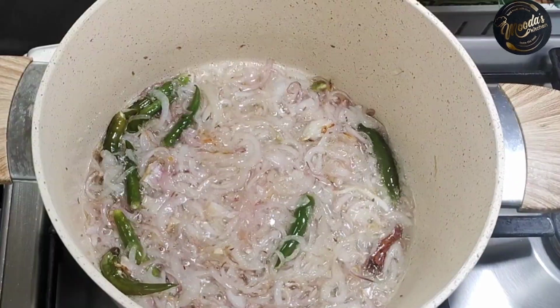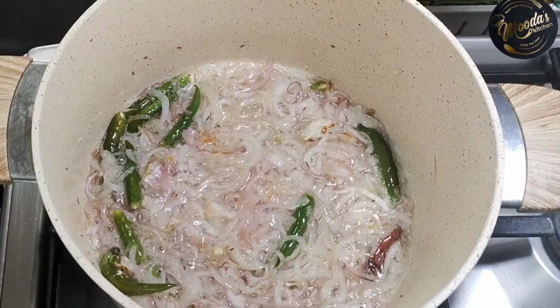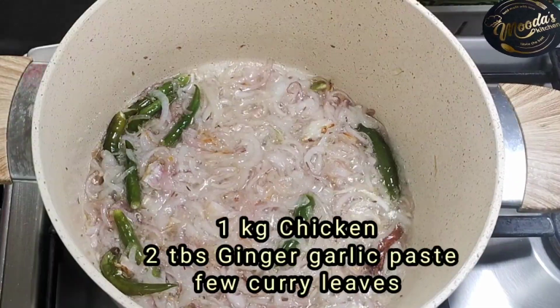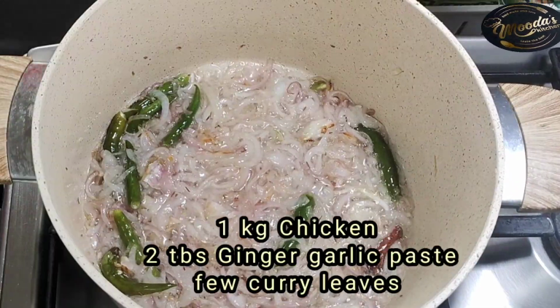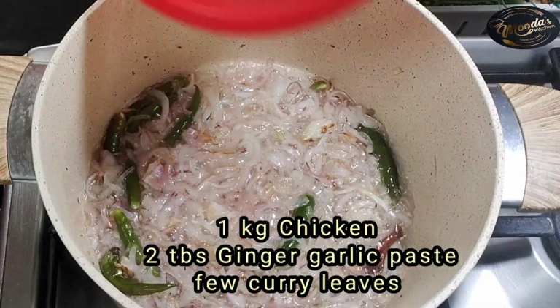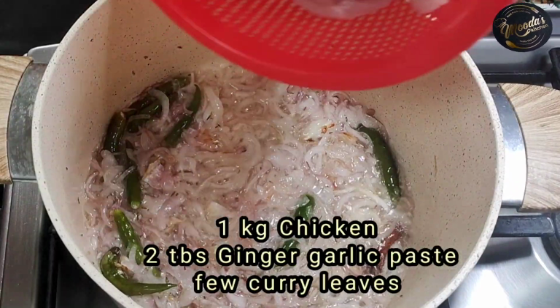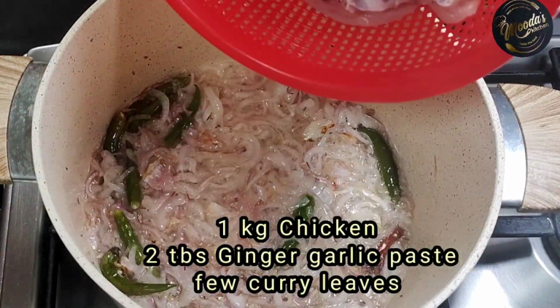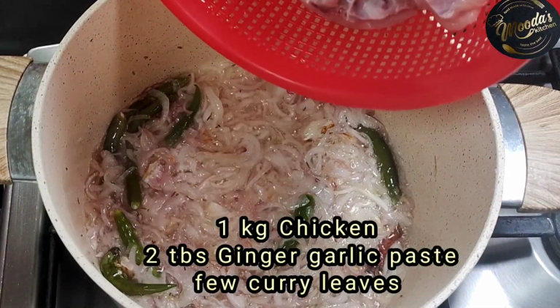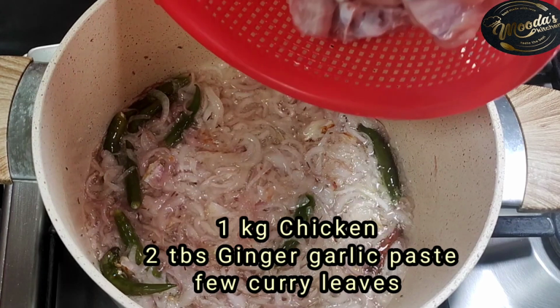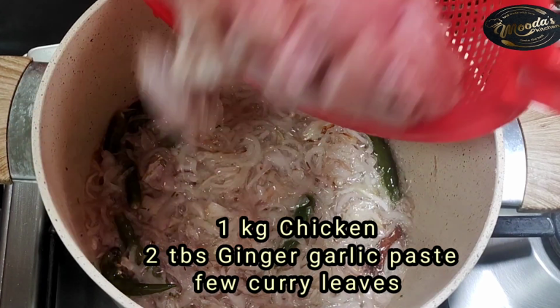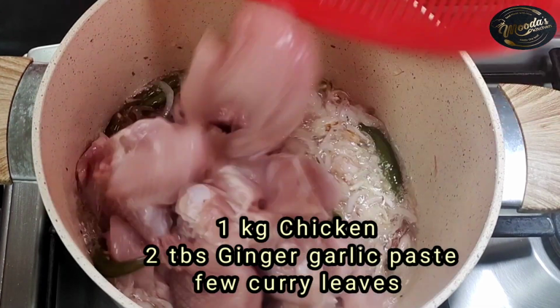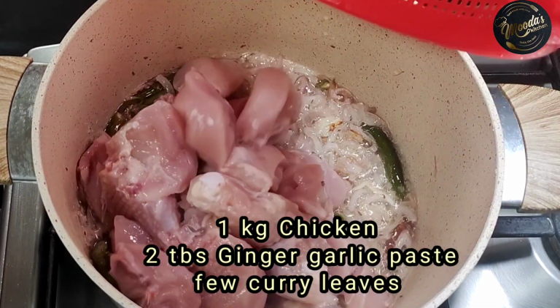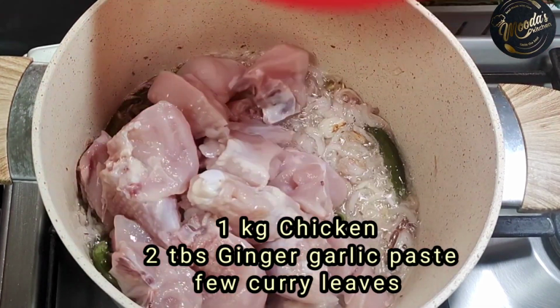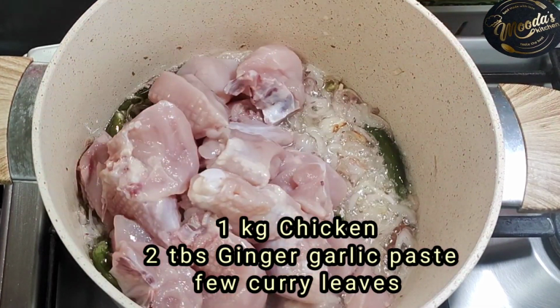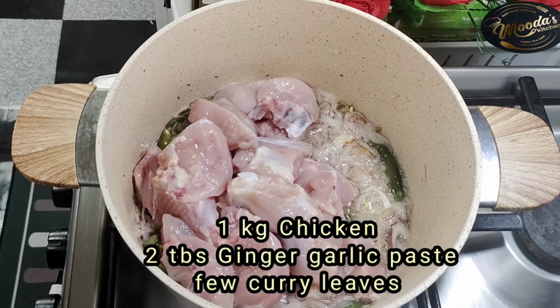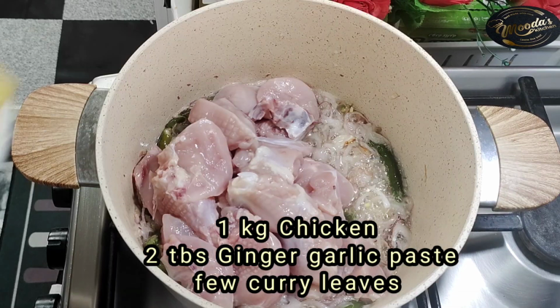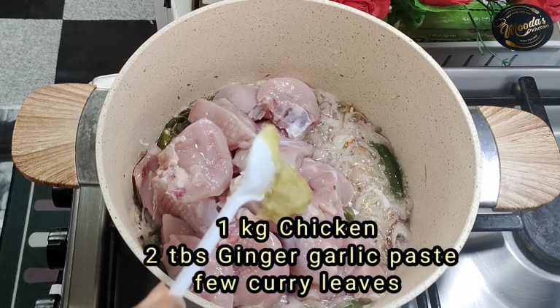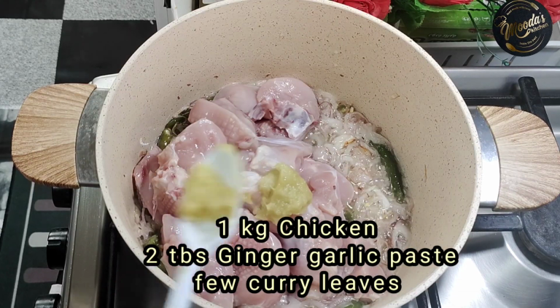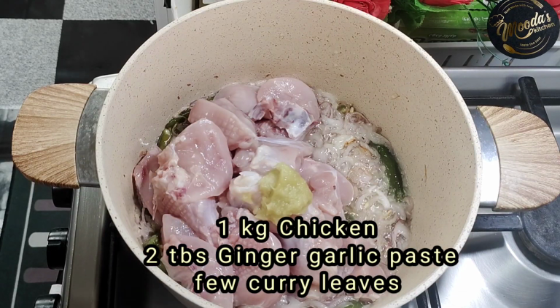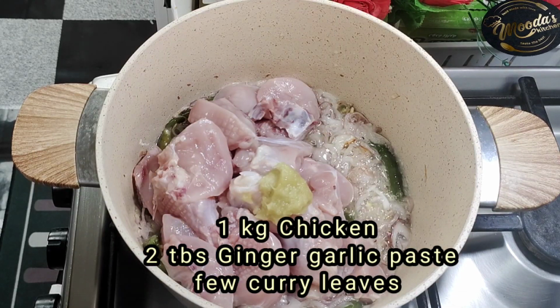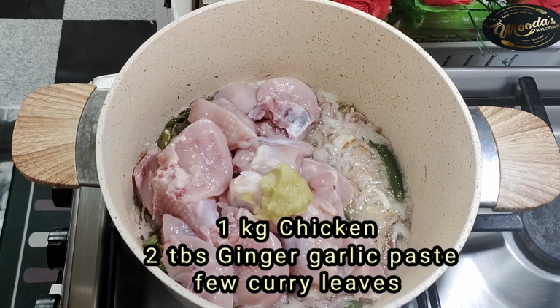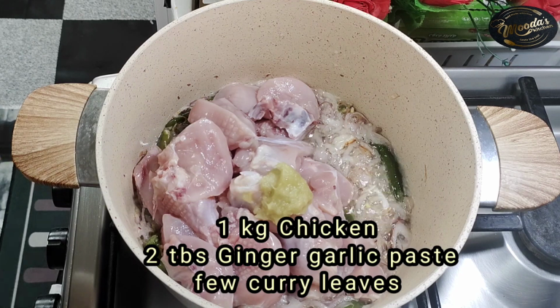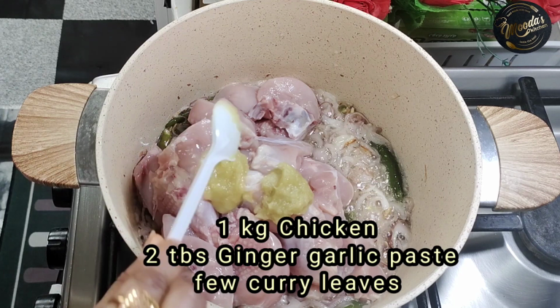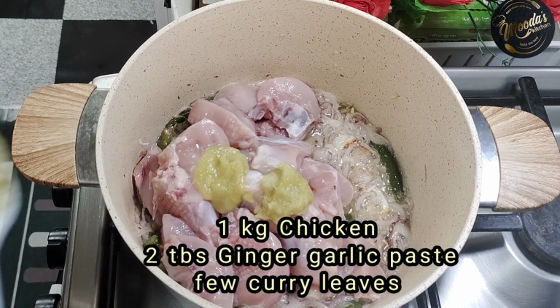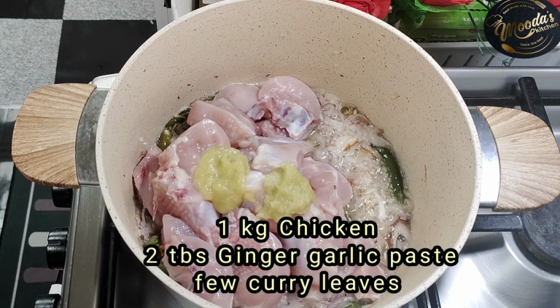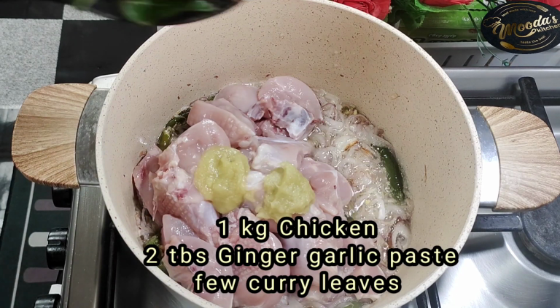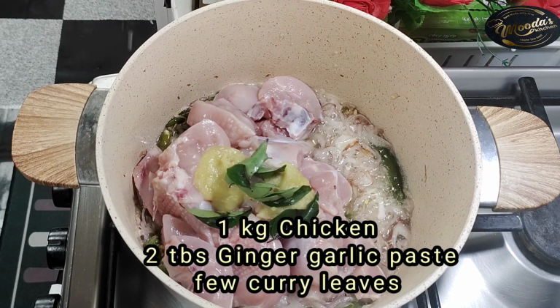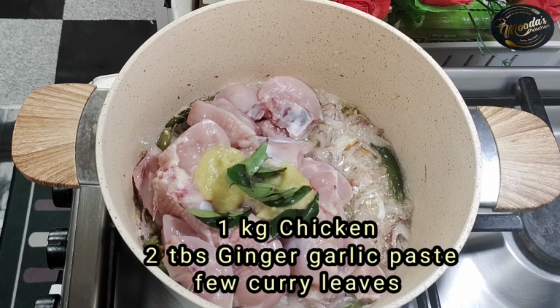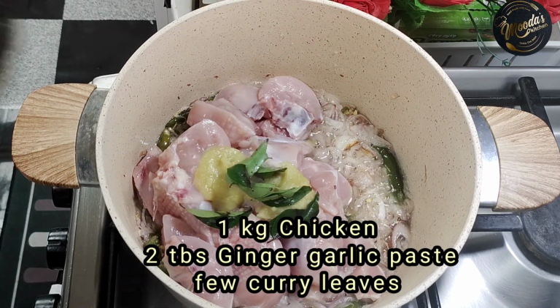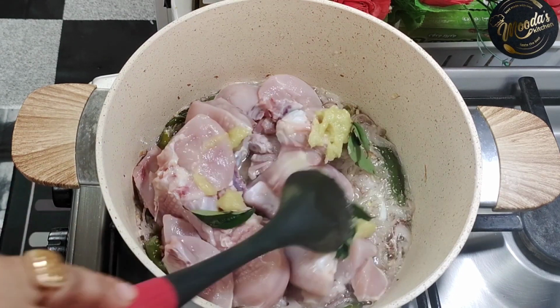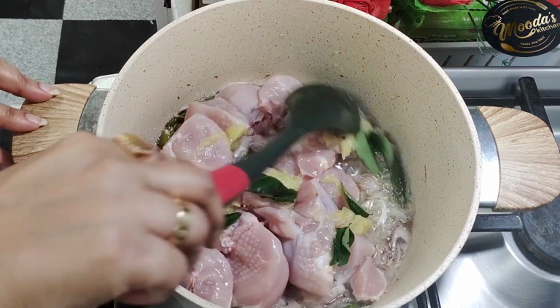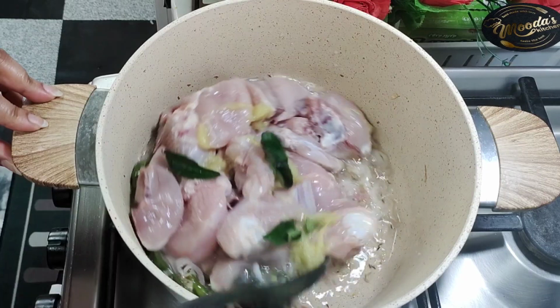Now add fresh chicken with bone — this is 1 kg of chicken — along with 2 tablespoons of ginger garlic paste and a few curry leaves. Cook on high flame for 5 minutes.